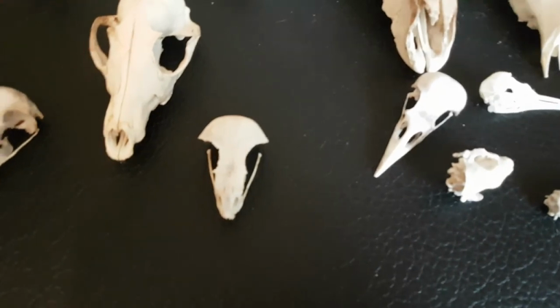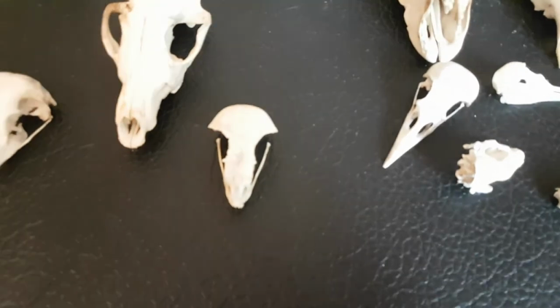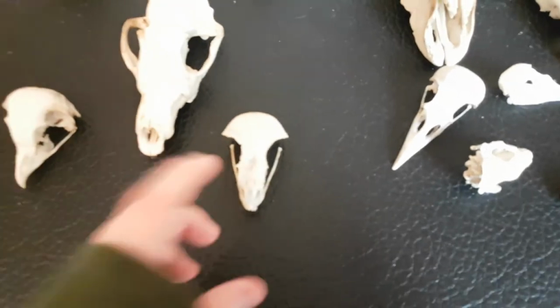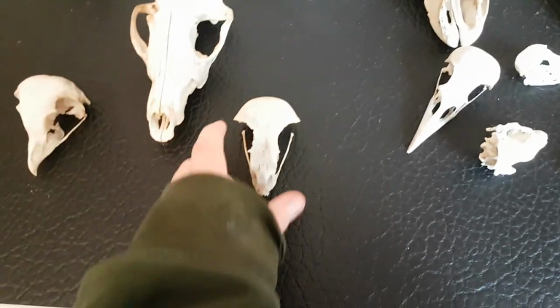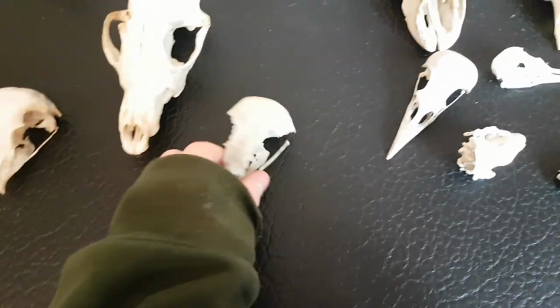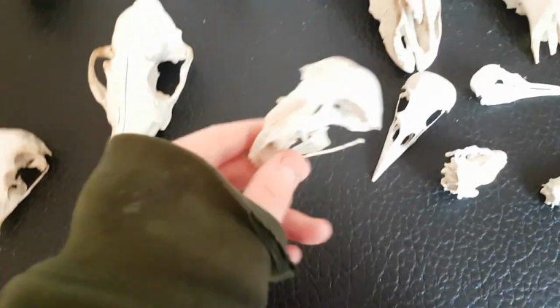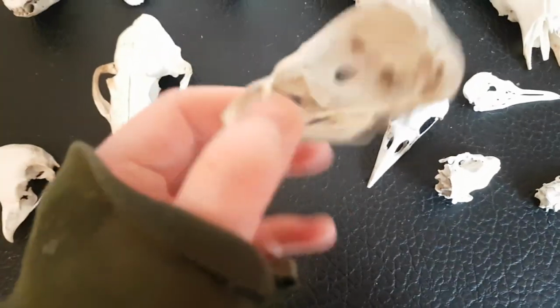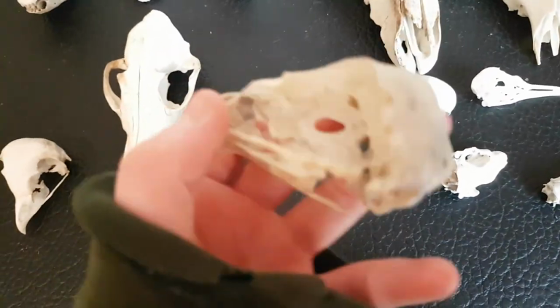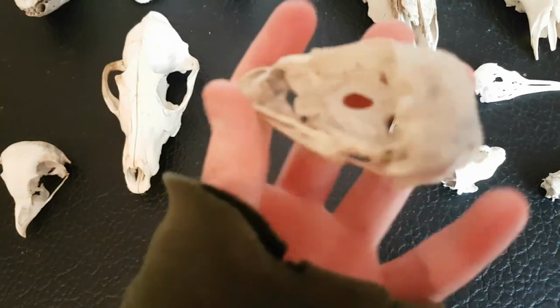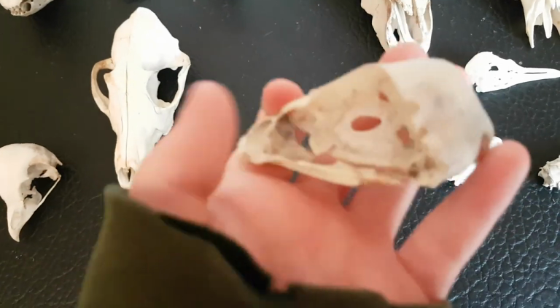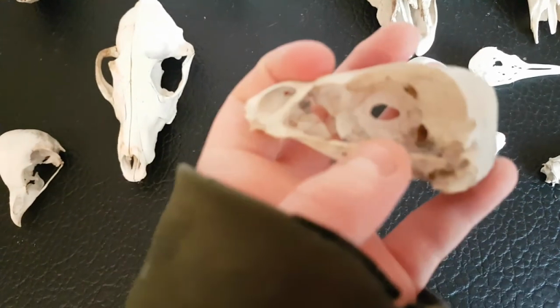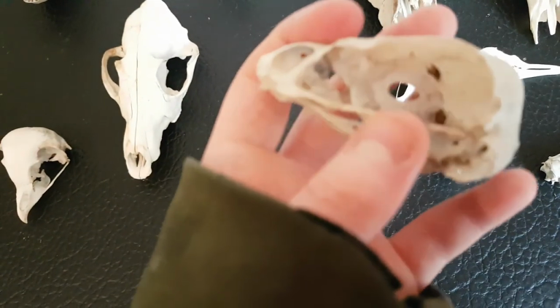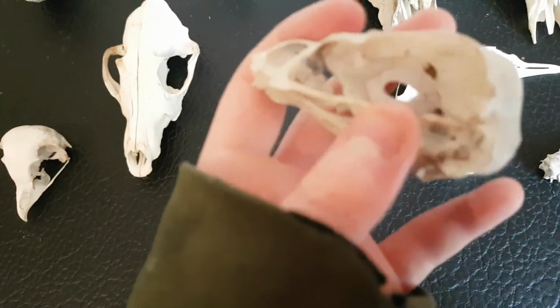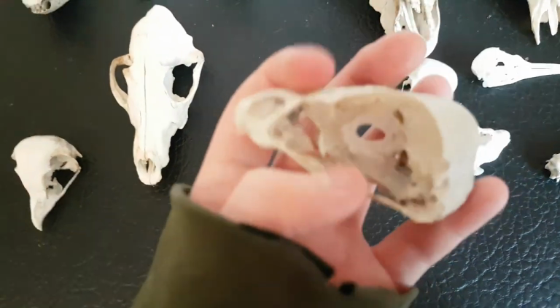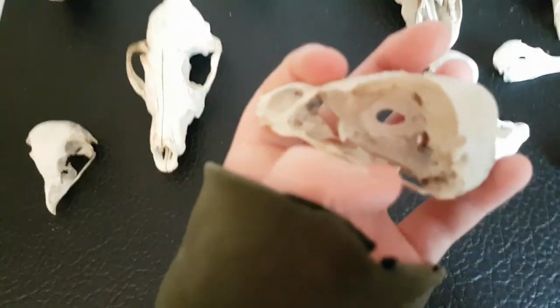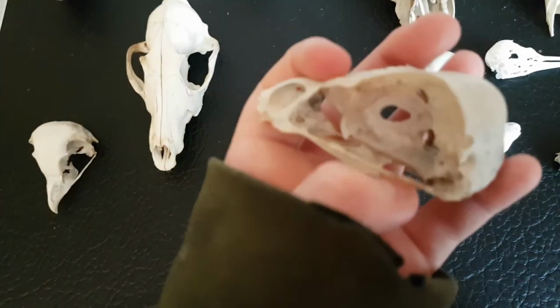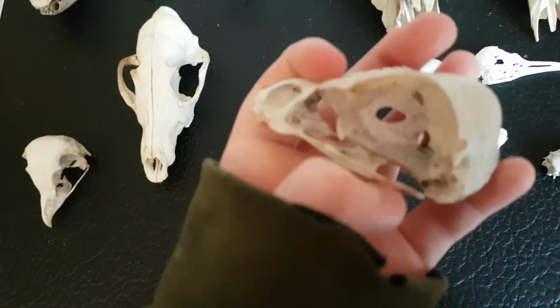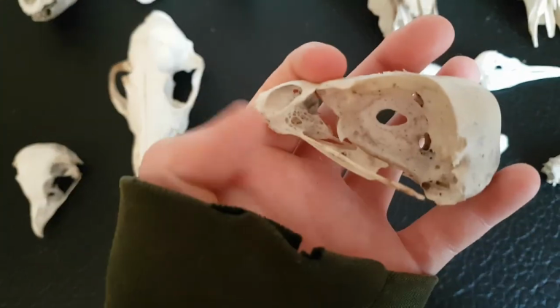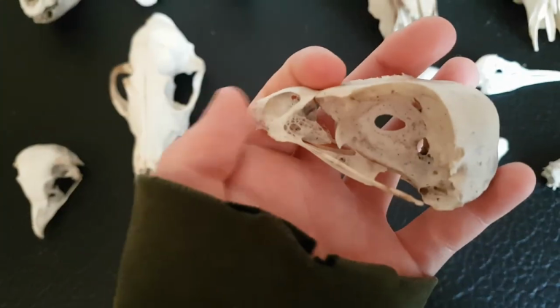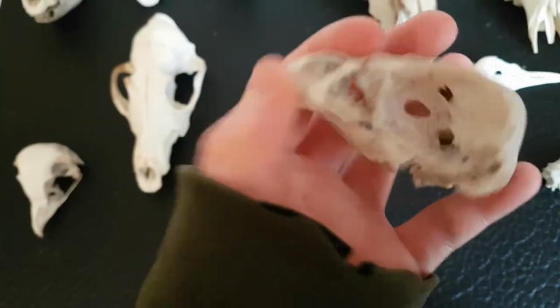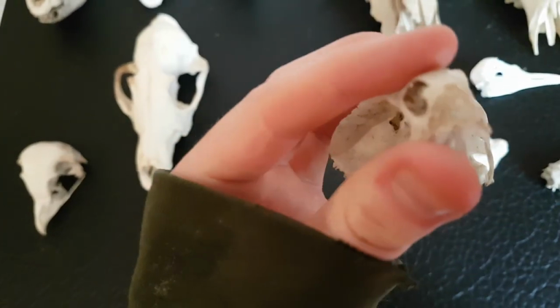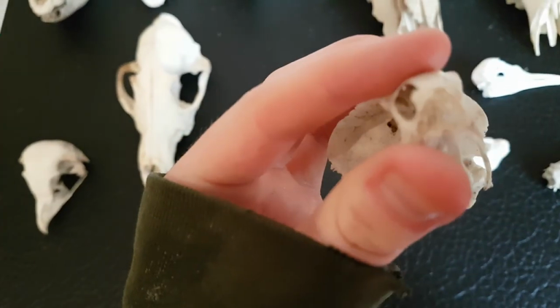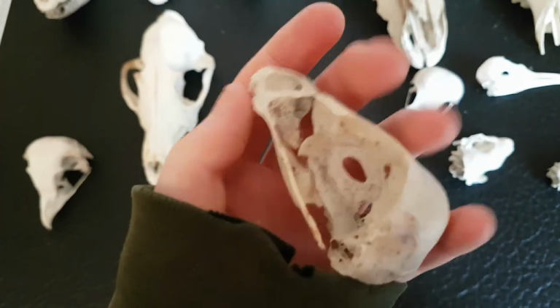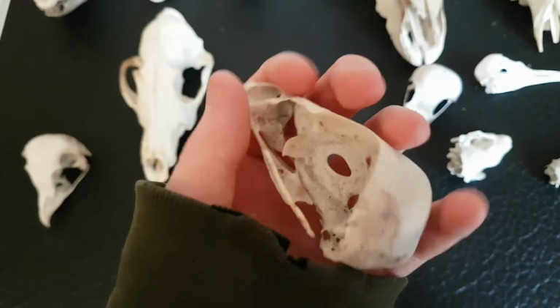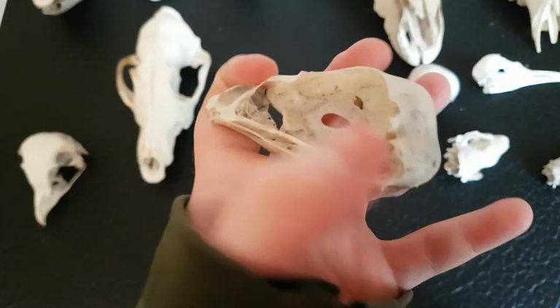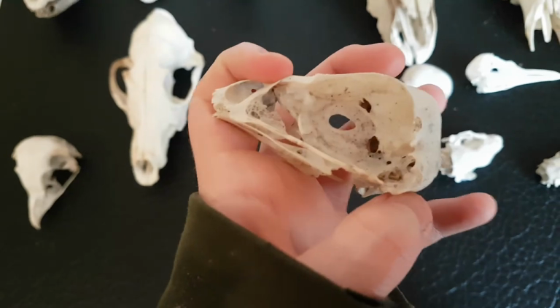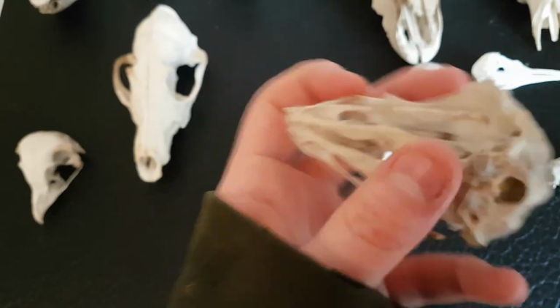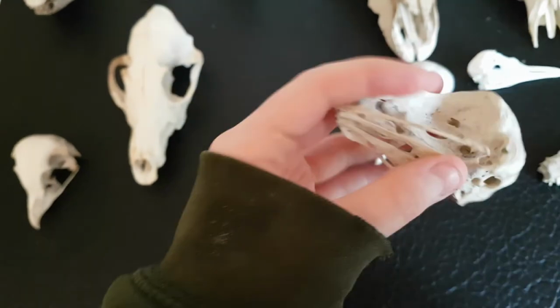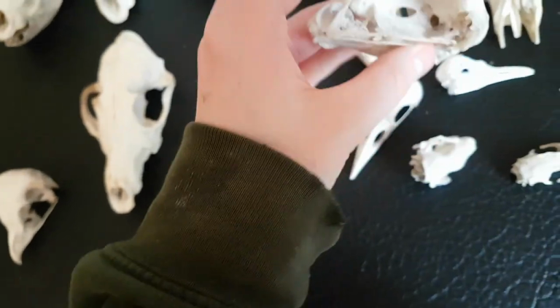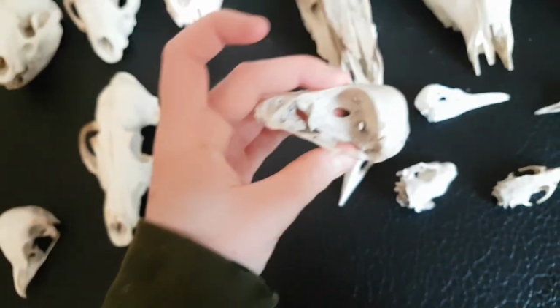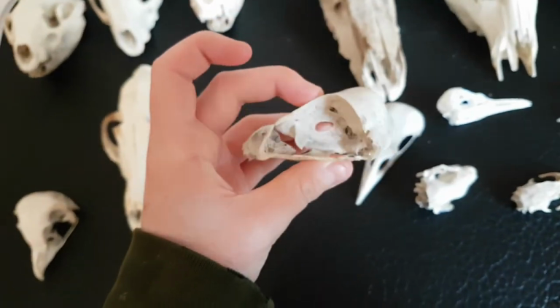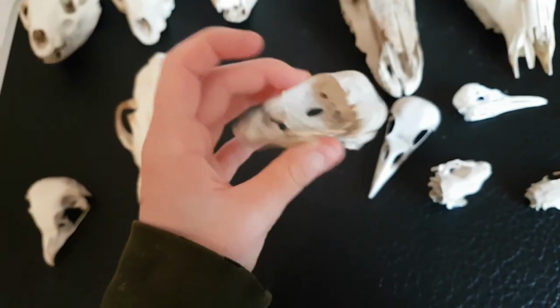And then this one here is a buzzard skull. Unfortunately it is missing the beak, so it's pretty big.